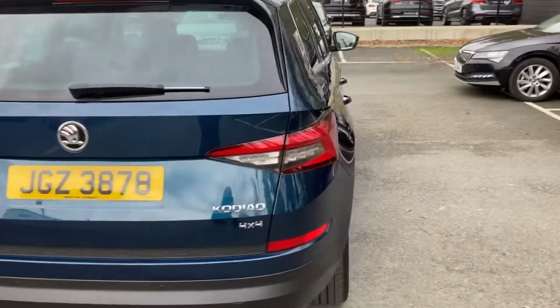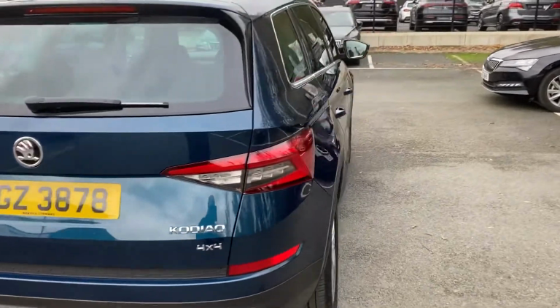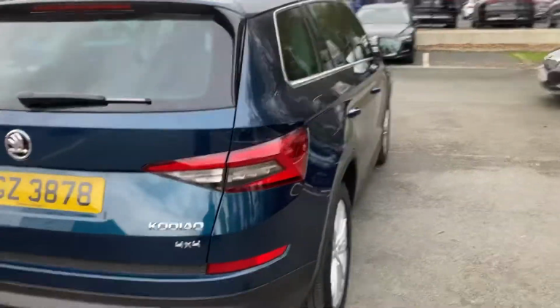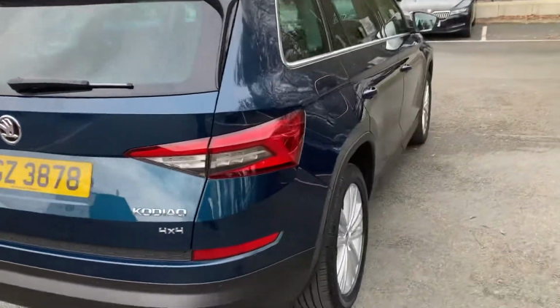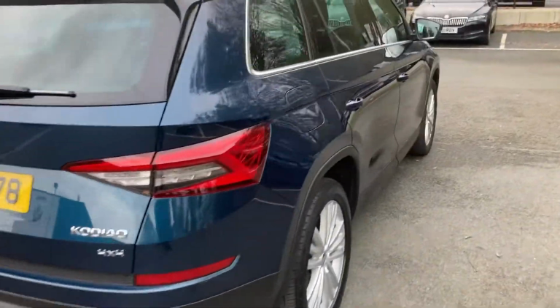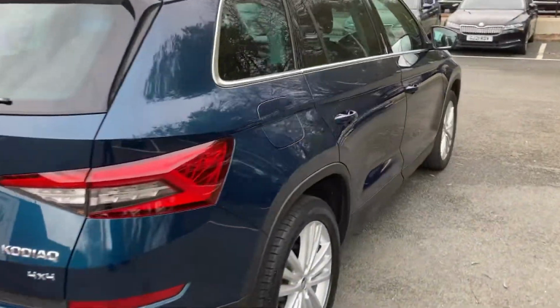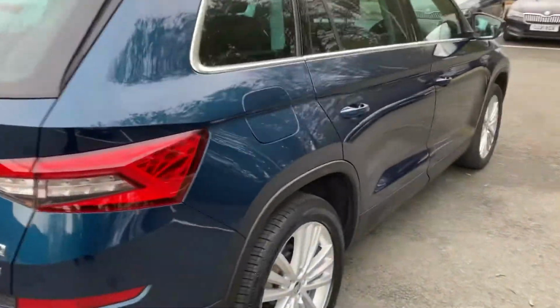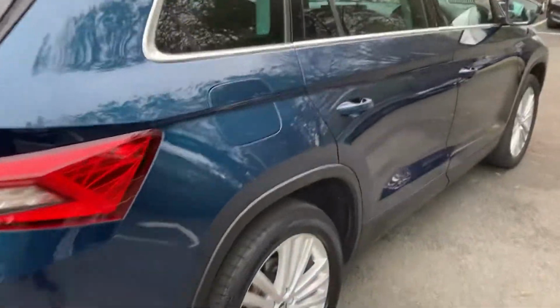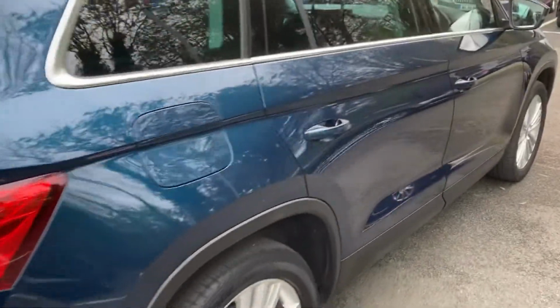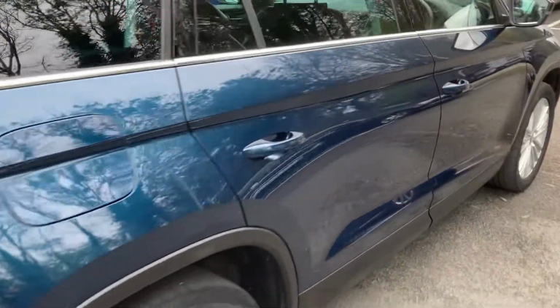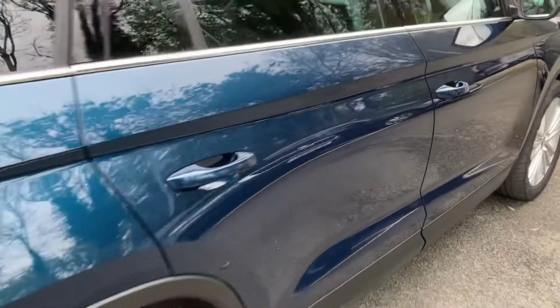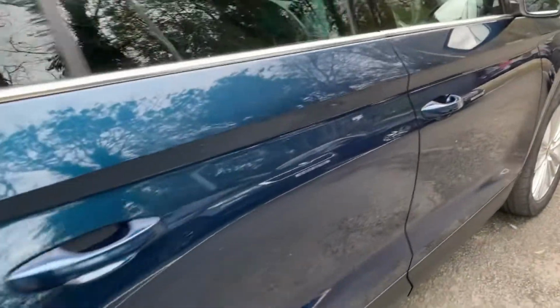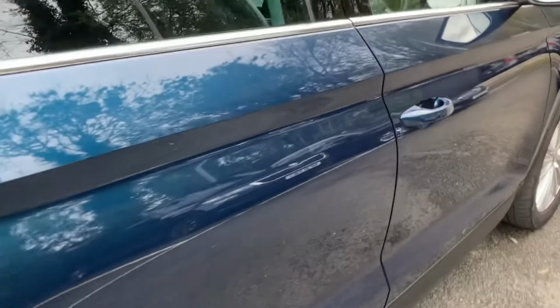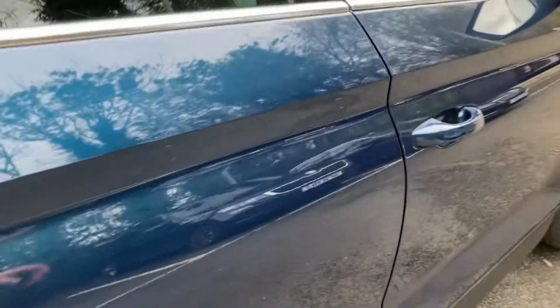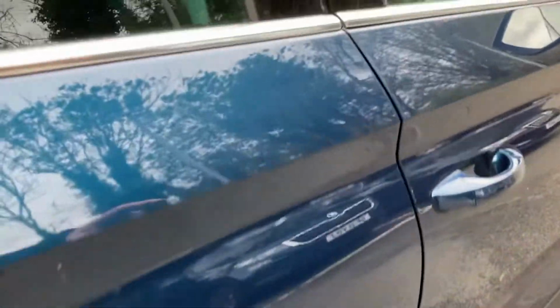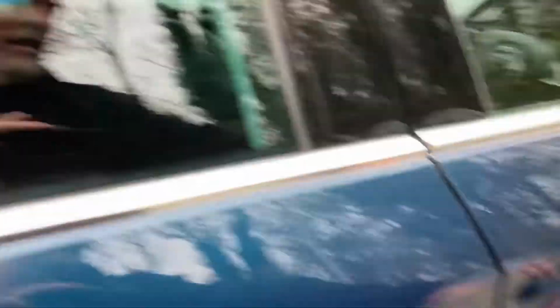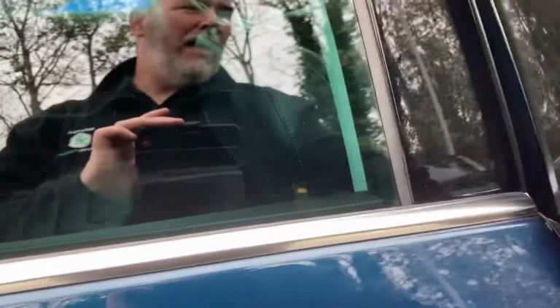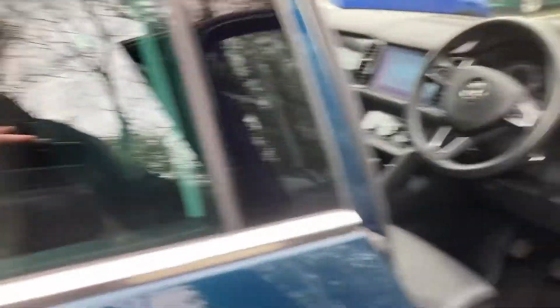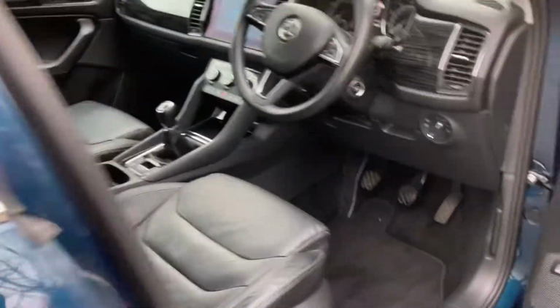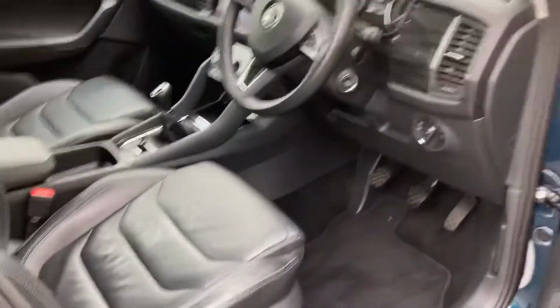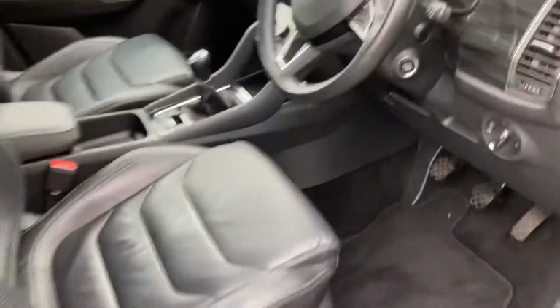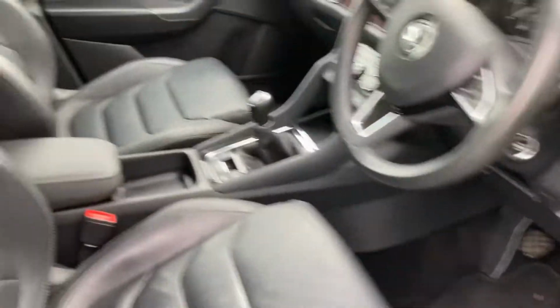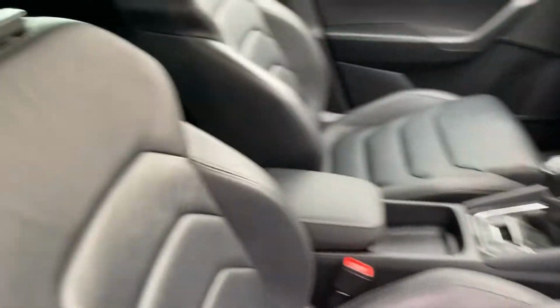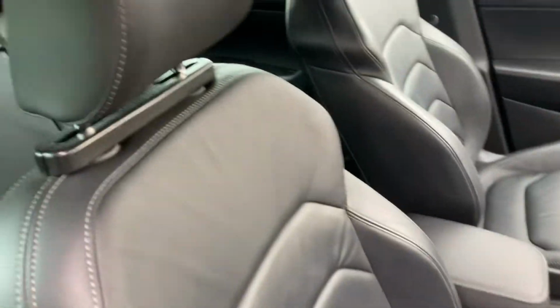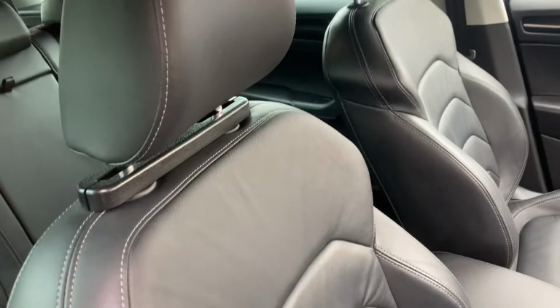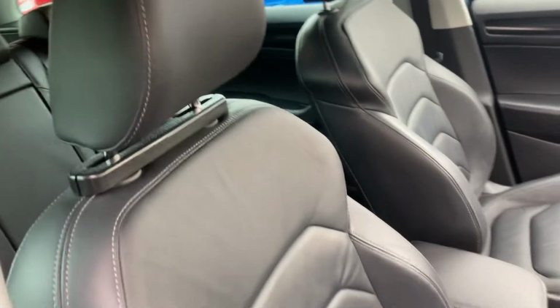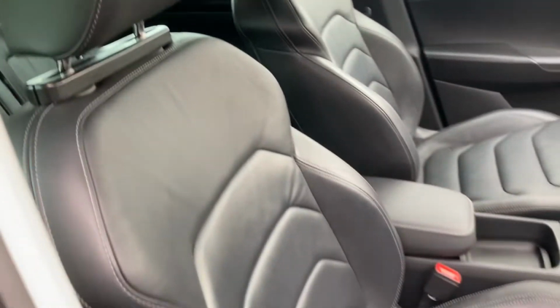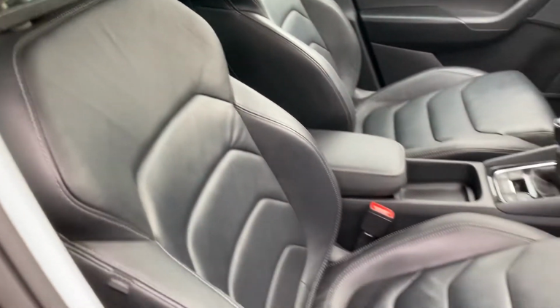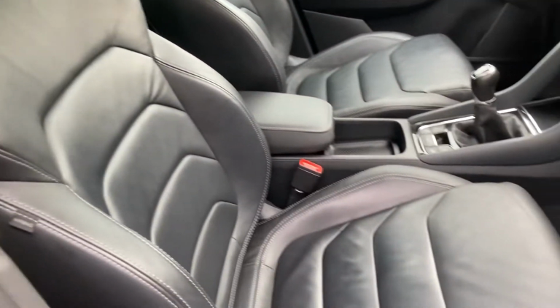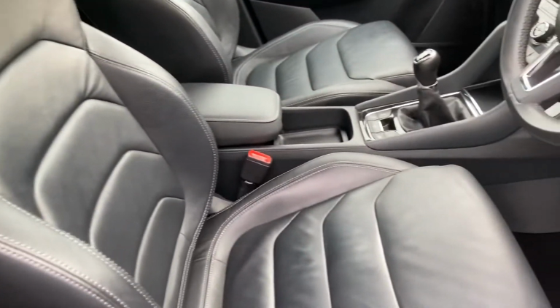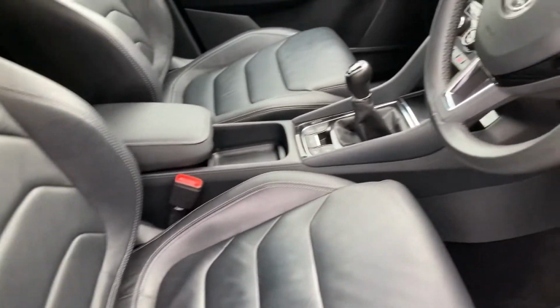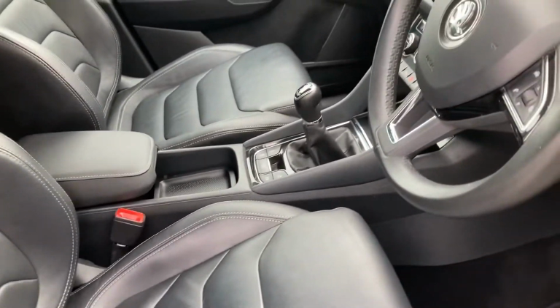It also features an electric boot lid. And as we go inside, it's beautifully finished with leather seats all the way through the car — every seat has leather.